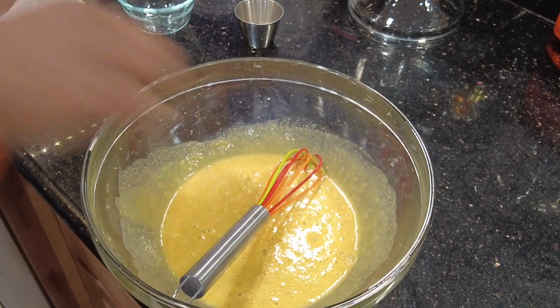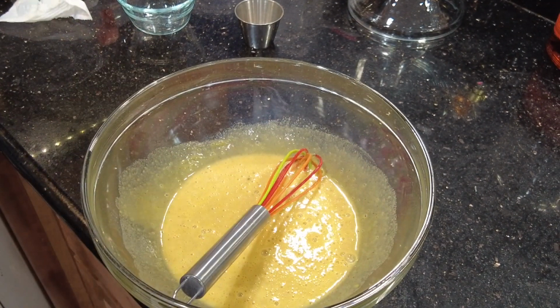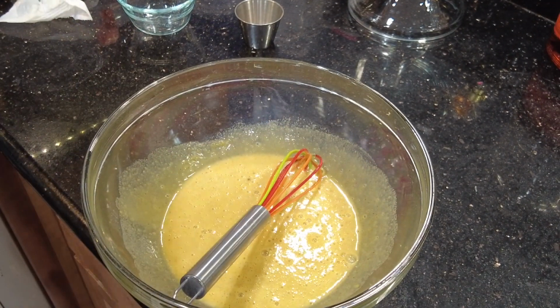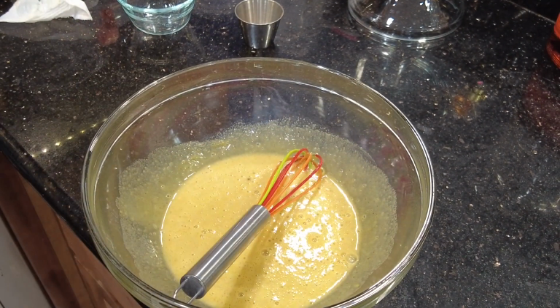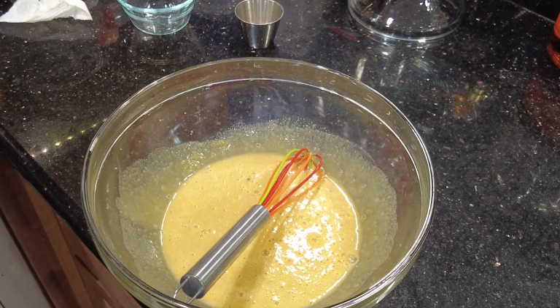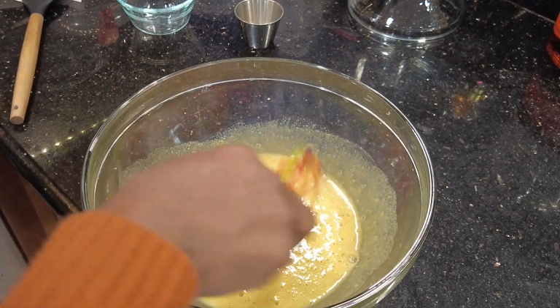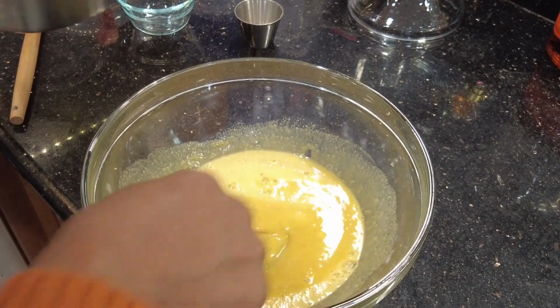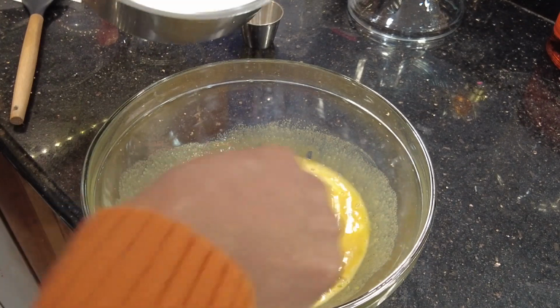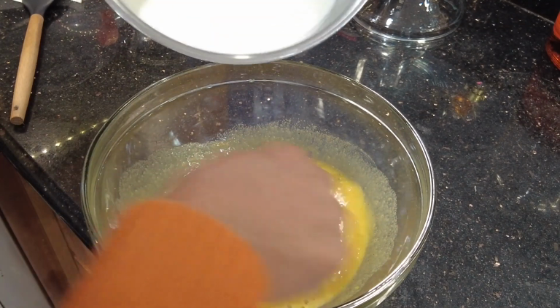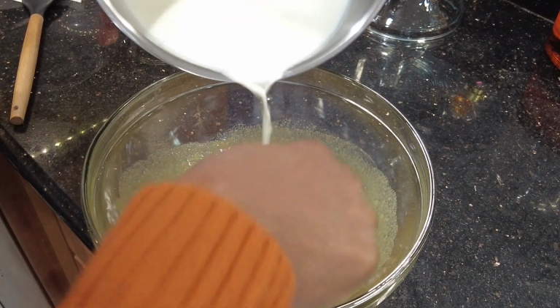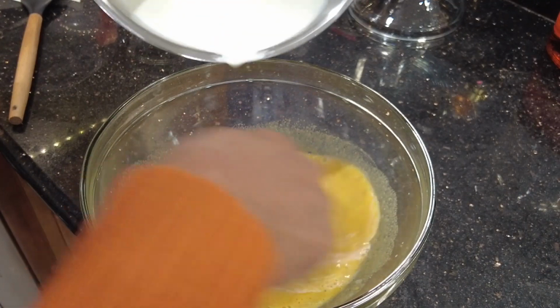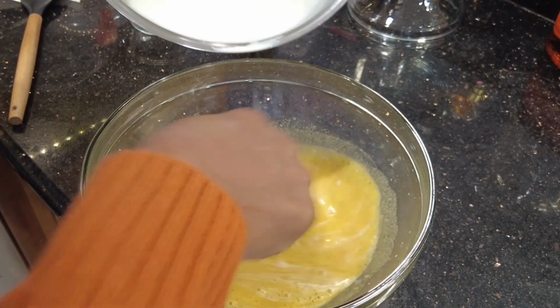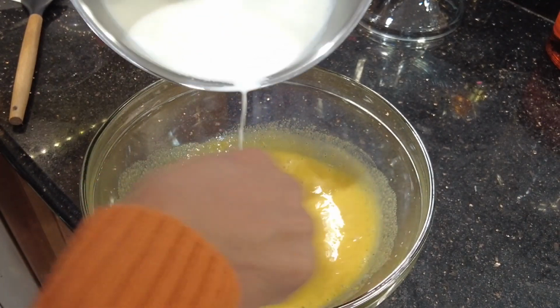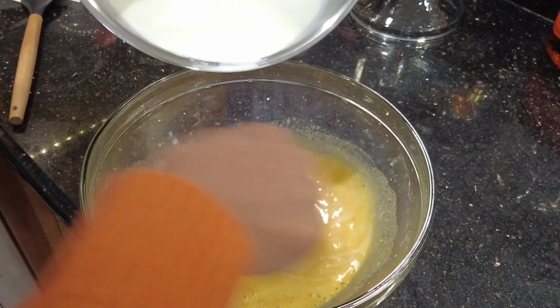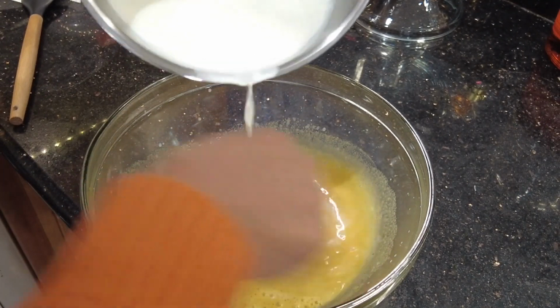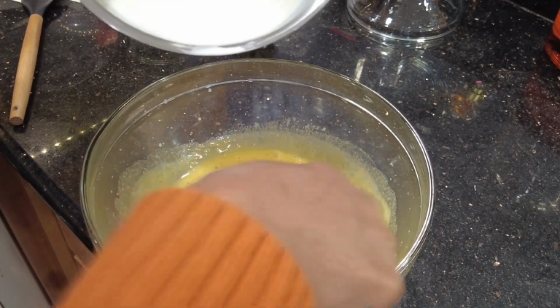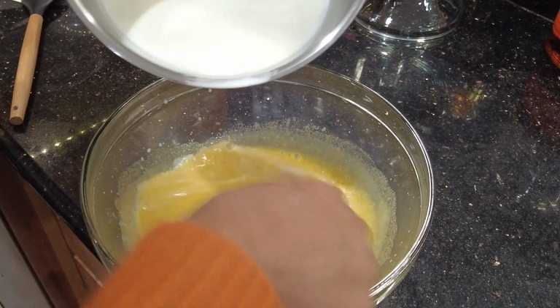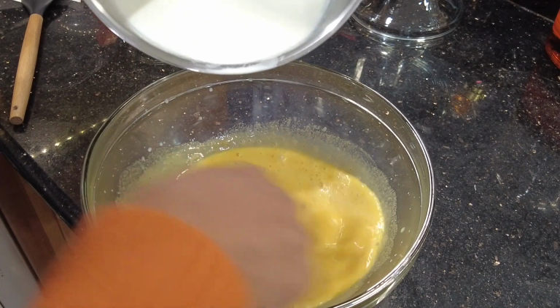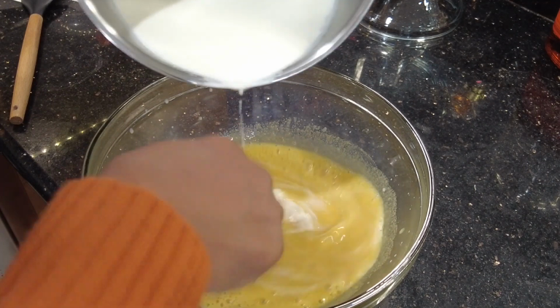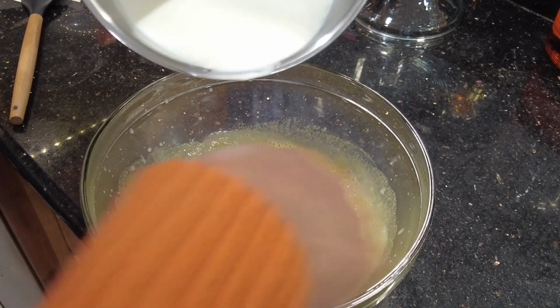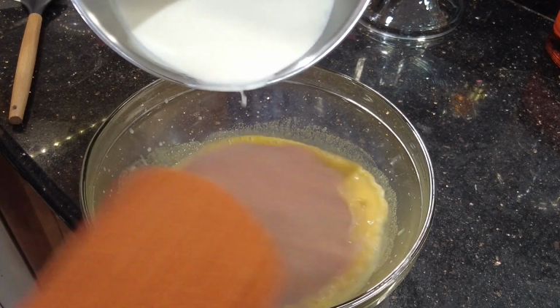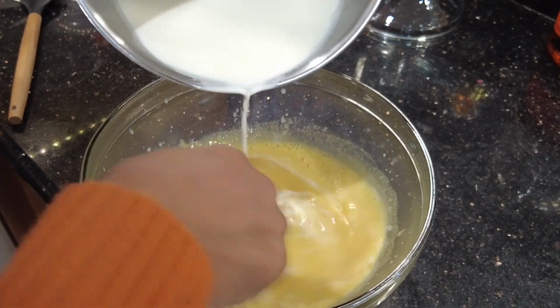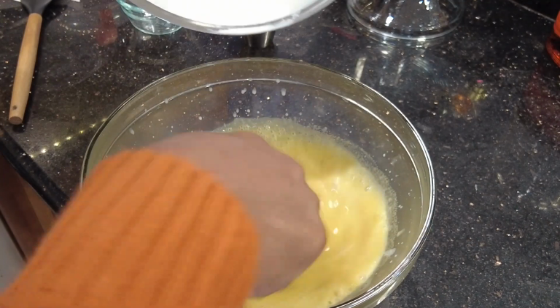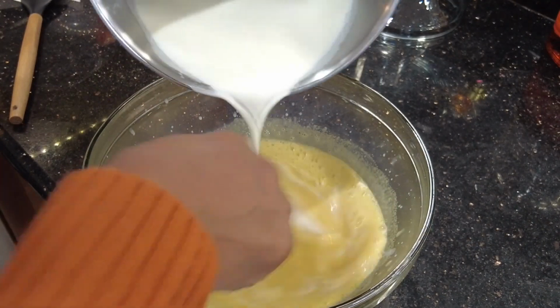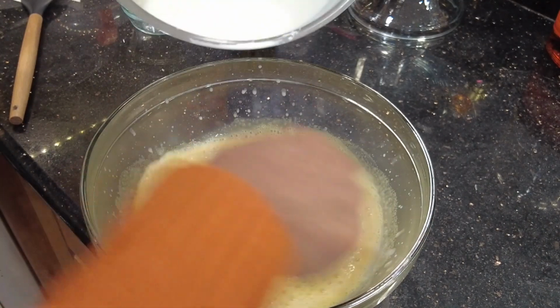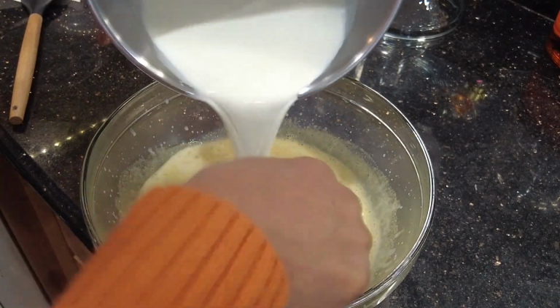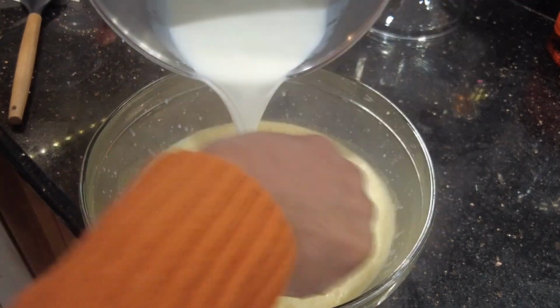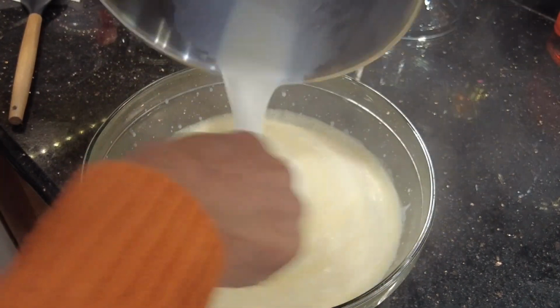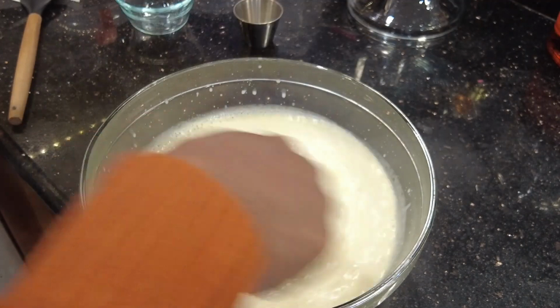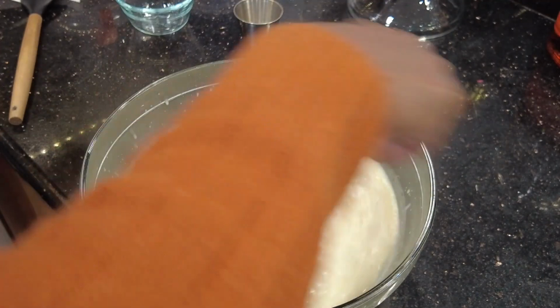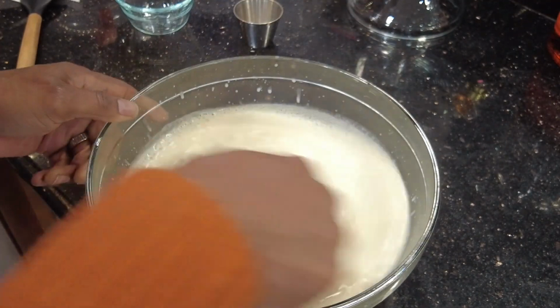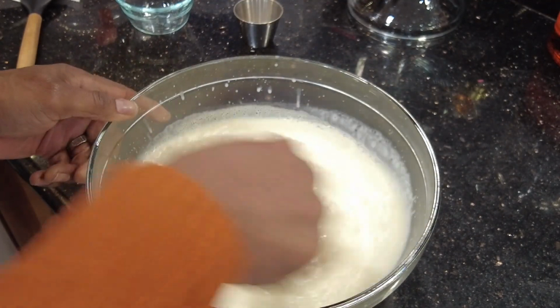Temper your eggs by slowly whisking in your hot cream and milk mixture slowly at first, as you don't want to scramble your eggs. Then at the end, you can pour in the remaining liquid. However, you want to make sure that you're continuing to mix as you do.